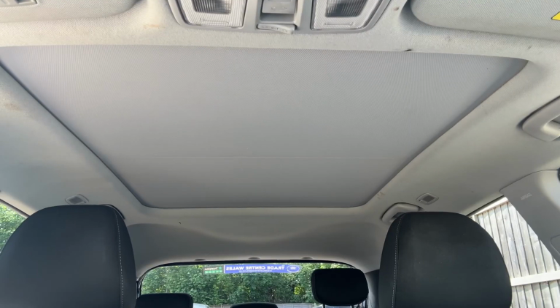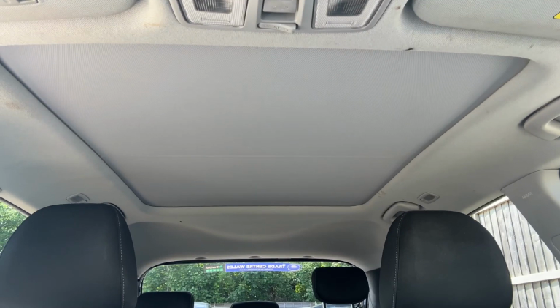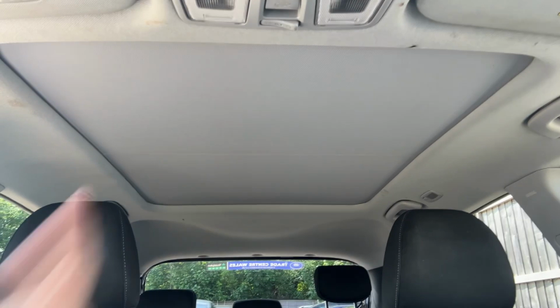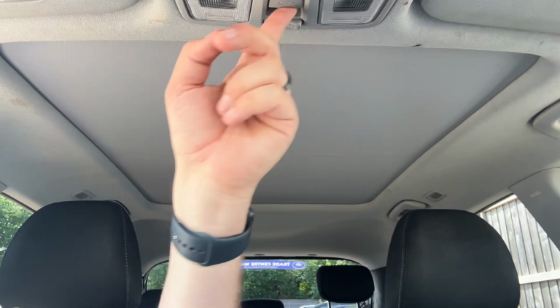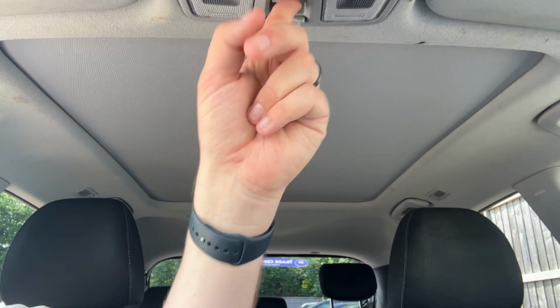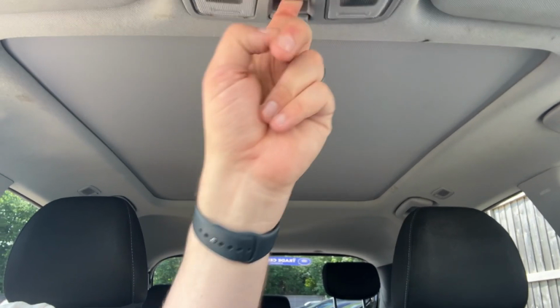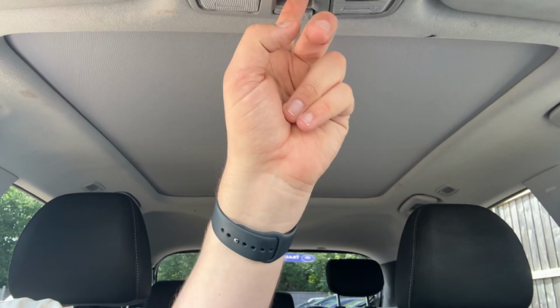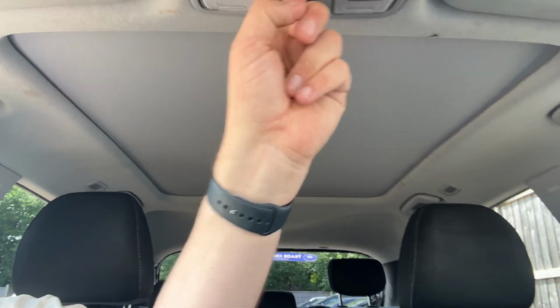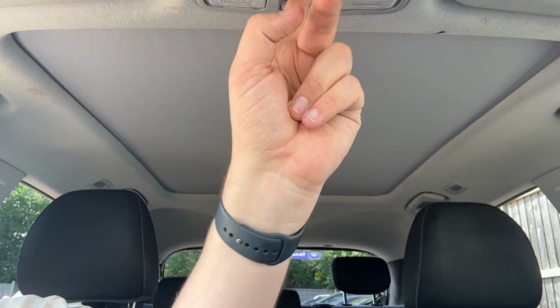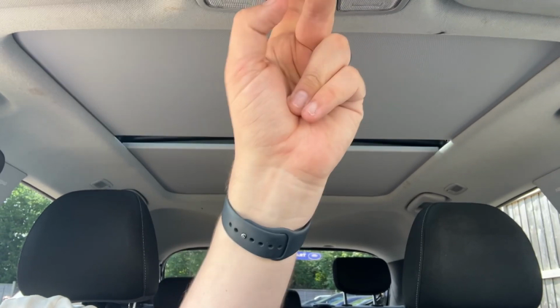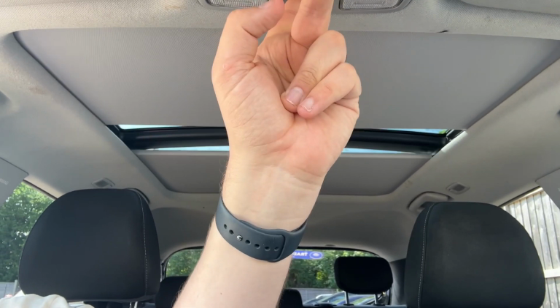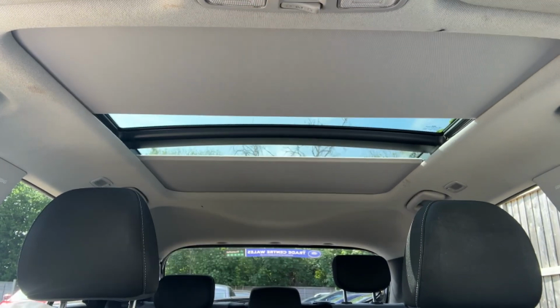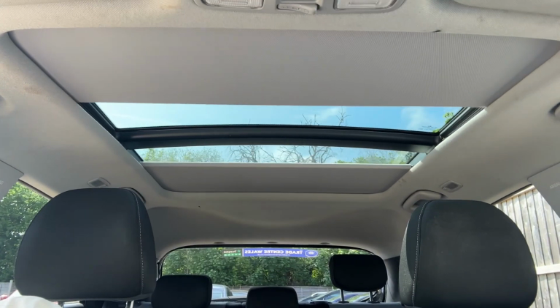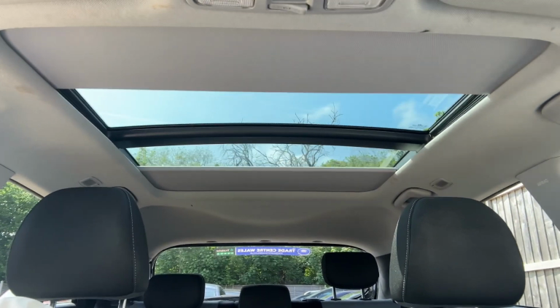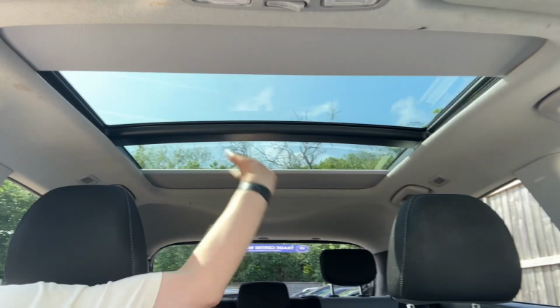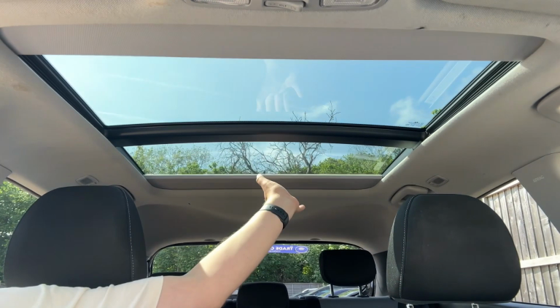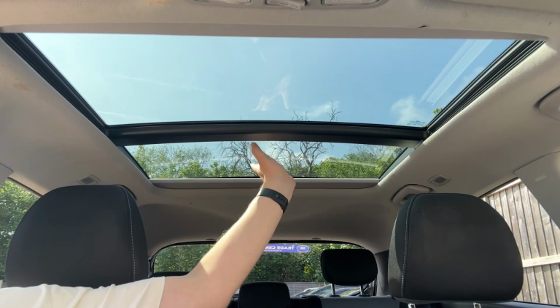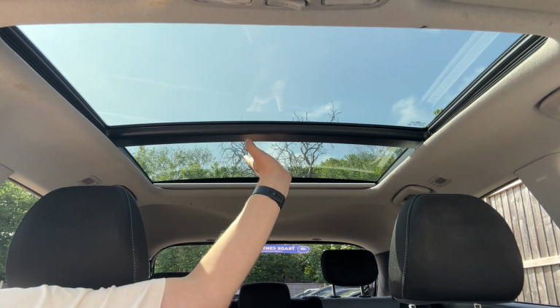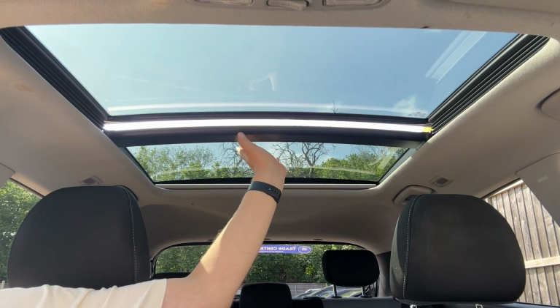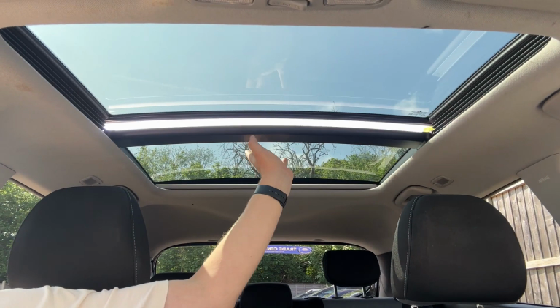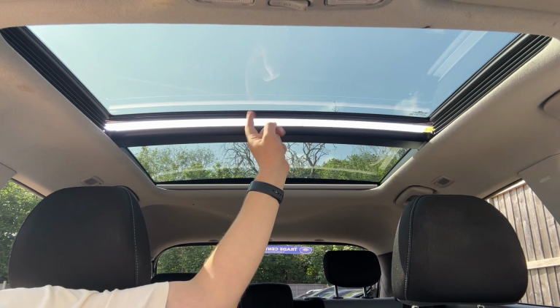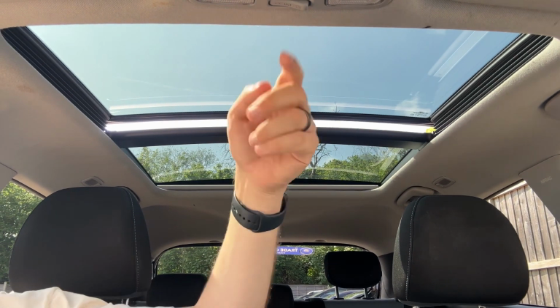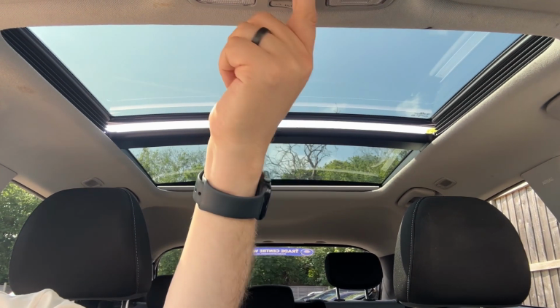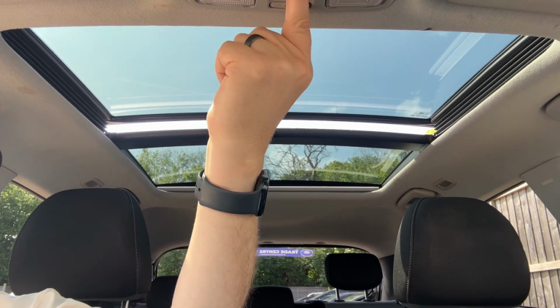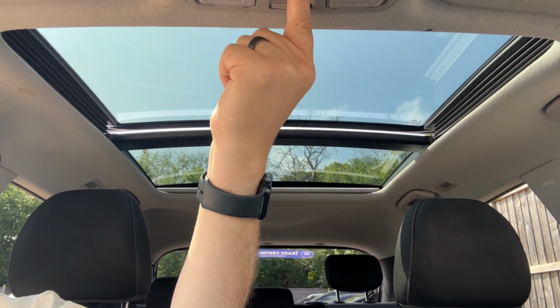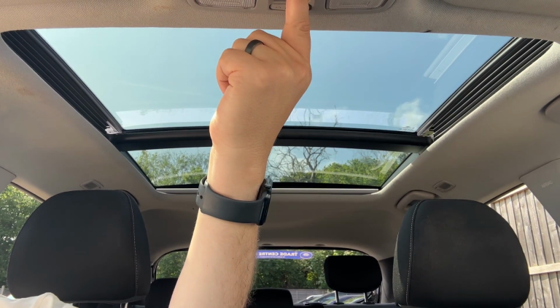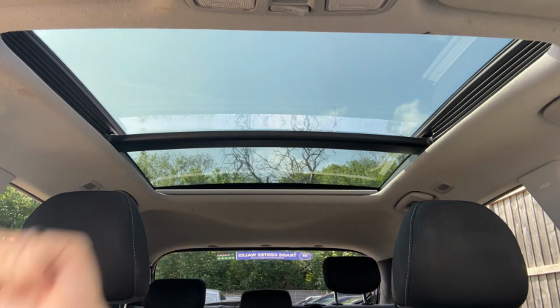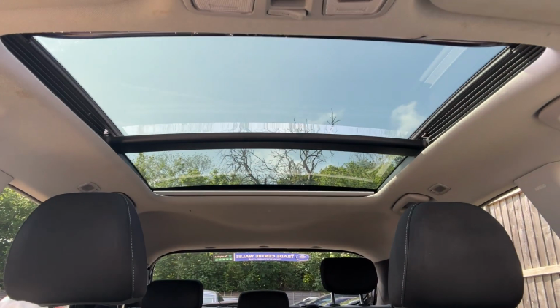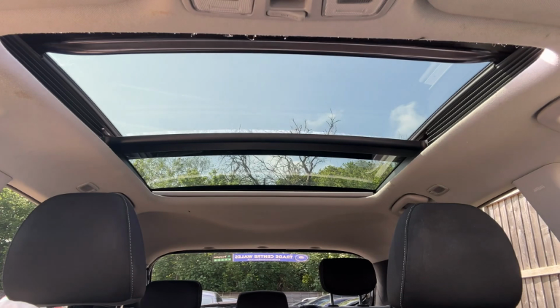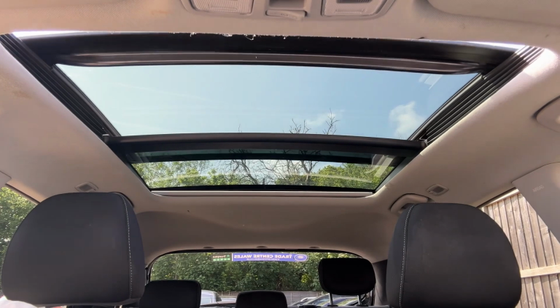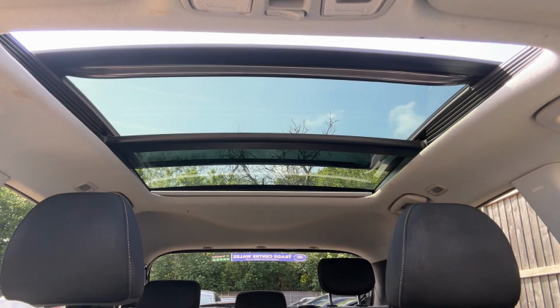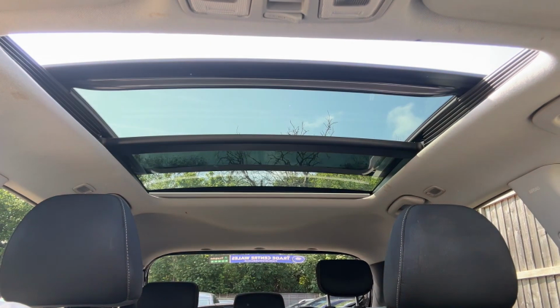The last thing I wanted to talk about is the panoramic roof you can see just here. You can open up the sunblind section should you wish to. You can also see that the sunroof tilts and slides open should you want to do that.